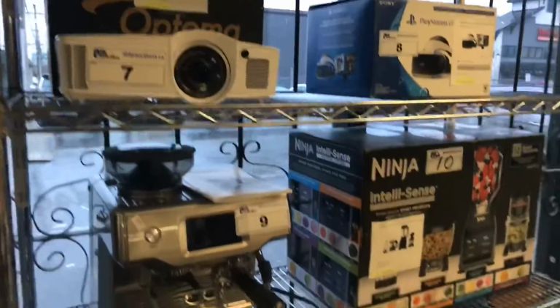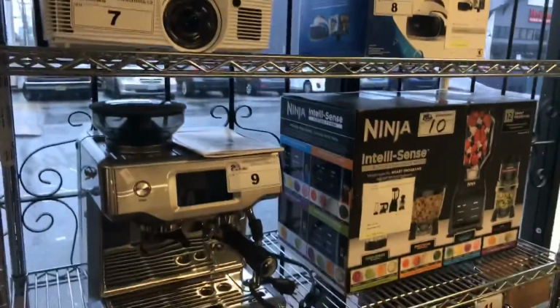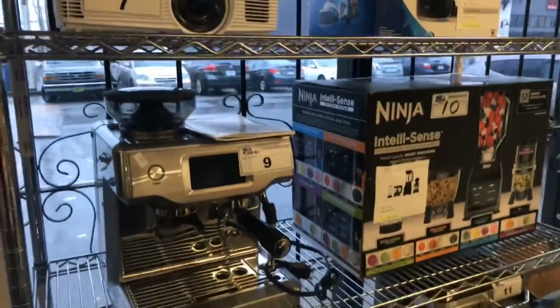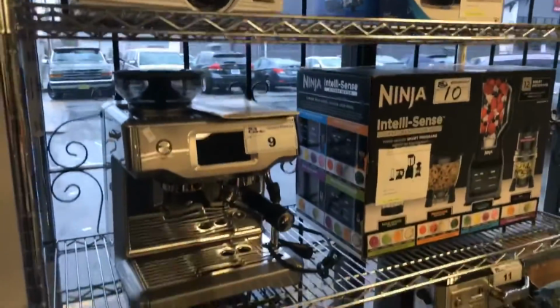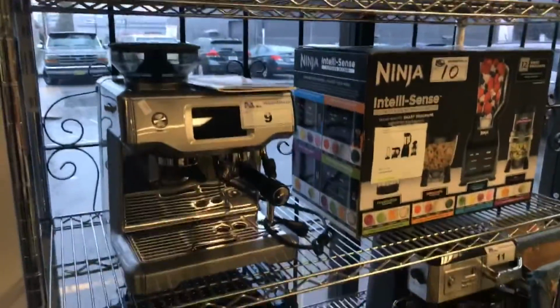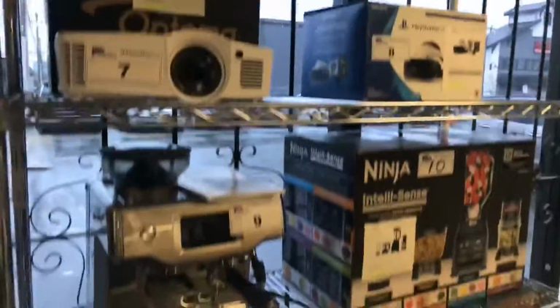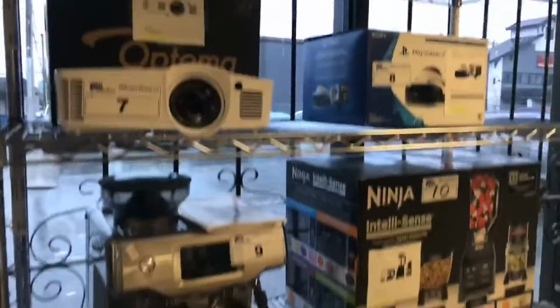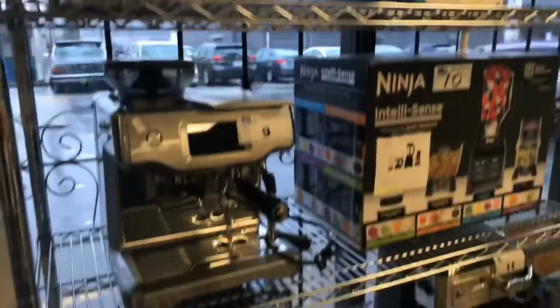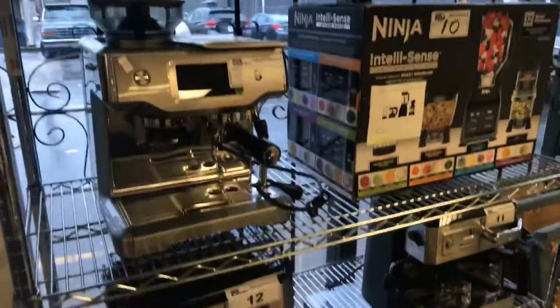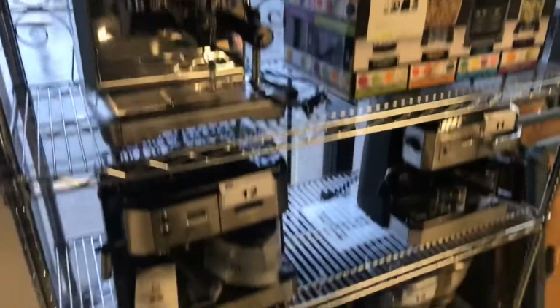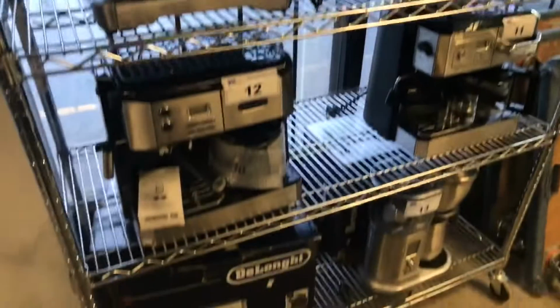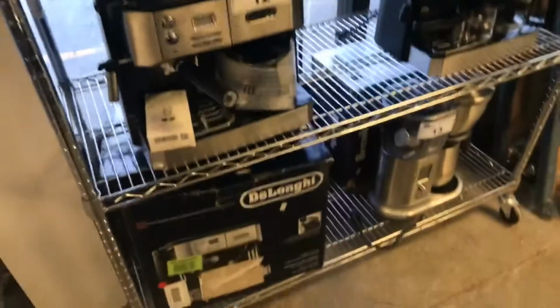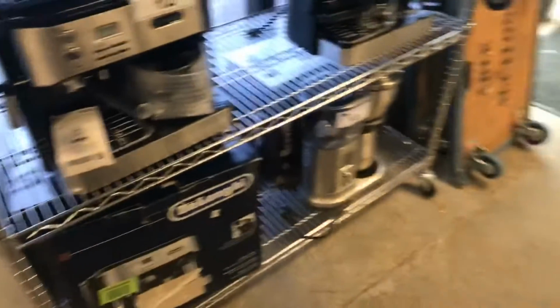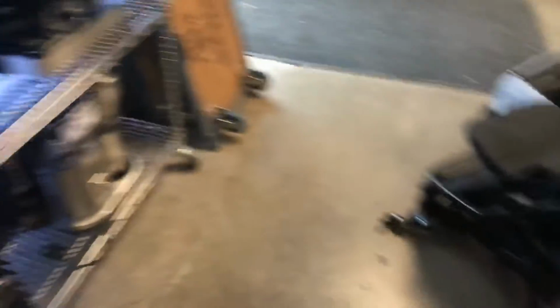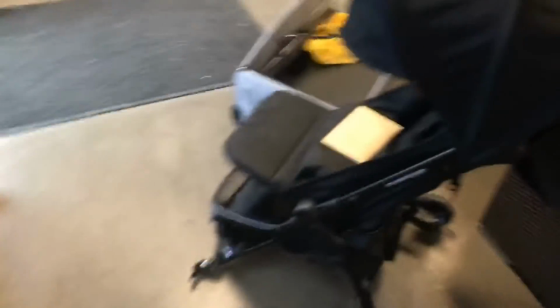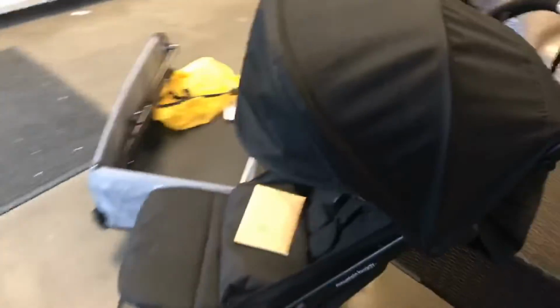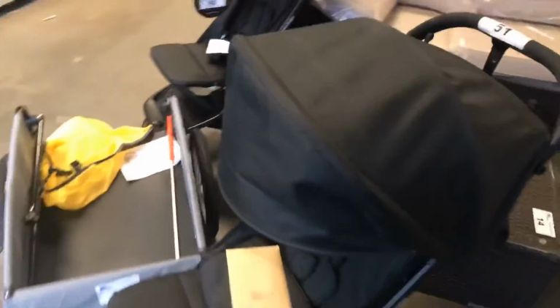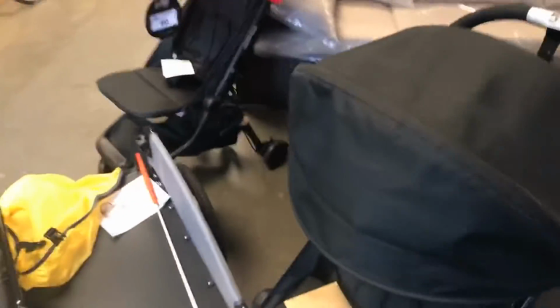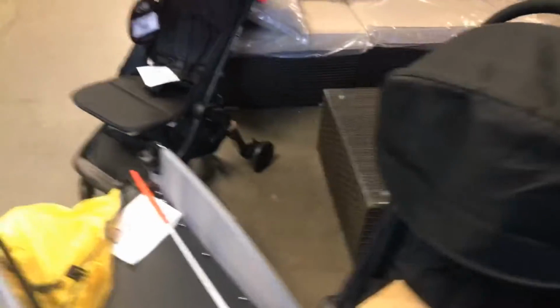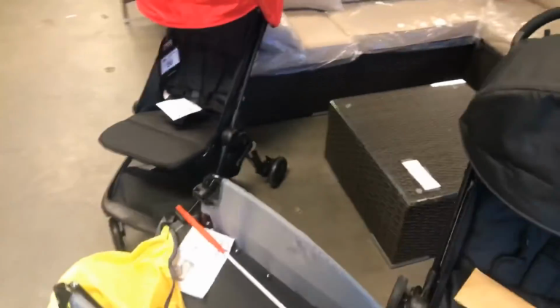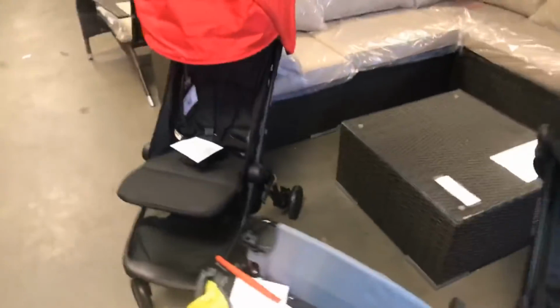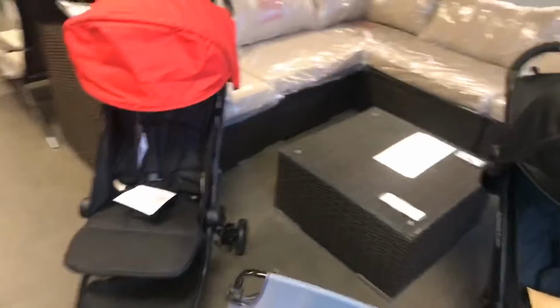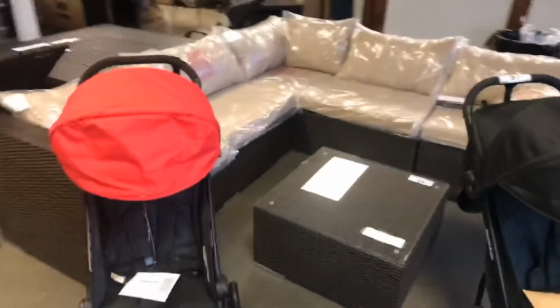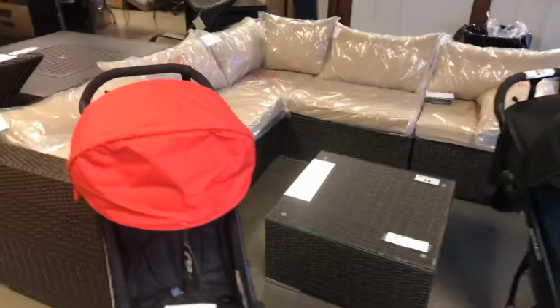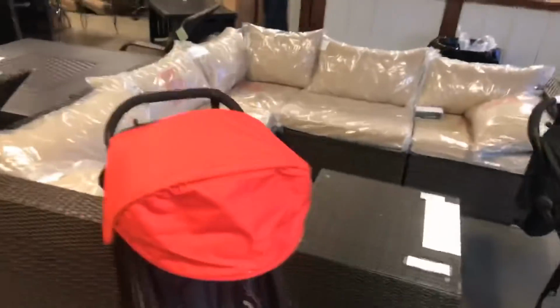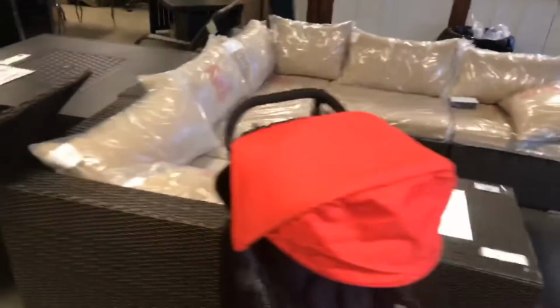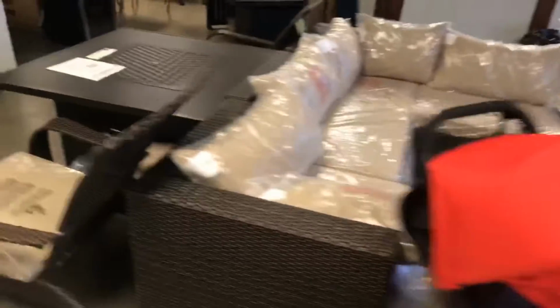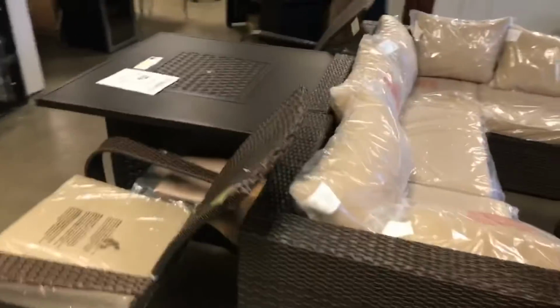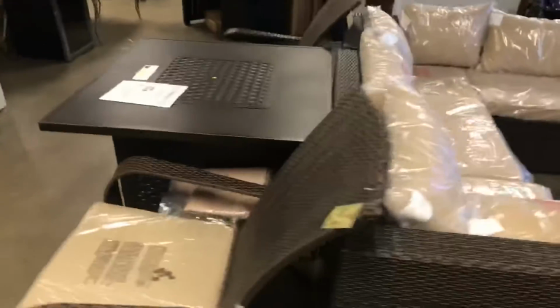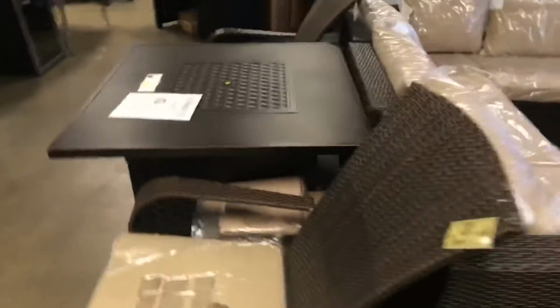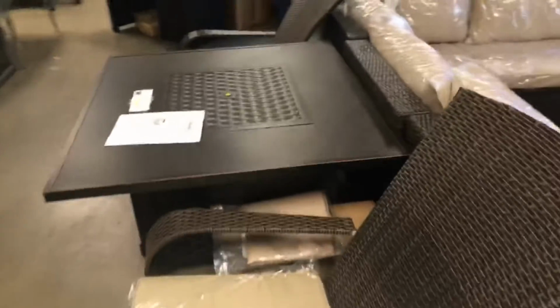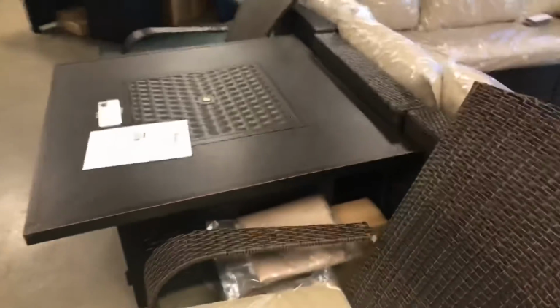We've got the Sony — sorry, not Wi-Fi, it's a PlayStation unit. Baby gear this week — got these nice strollers, a Mountain Buggy. There's some of that patio furniture I was telling you about. Separate video online if you want to have a look at that.